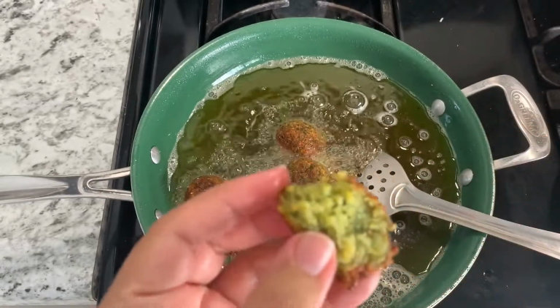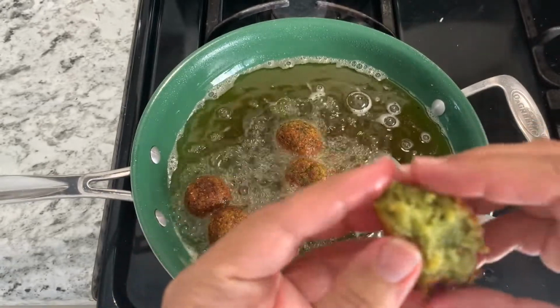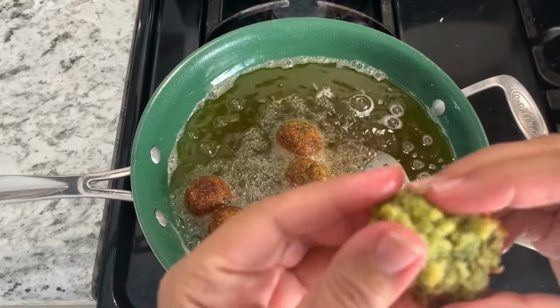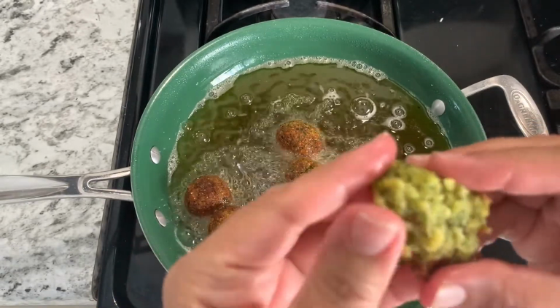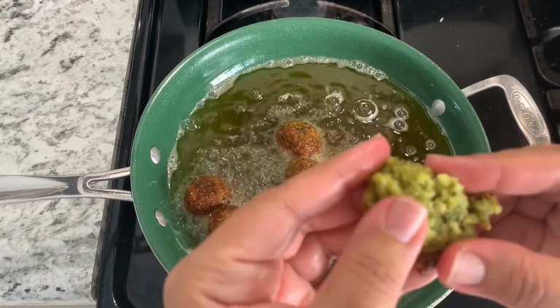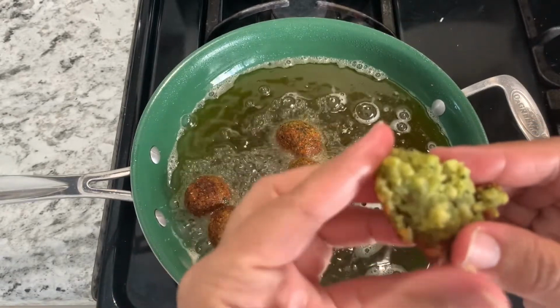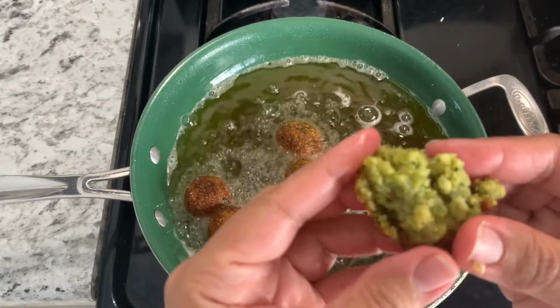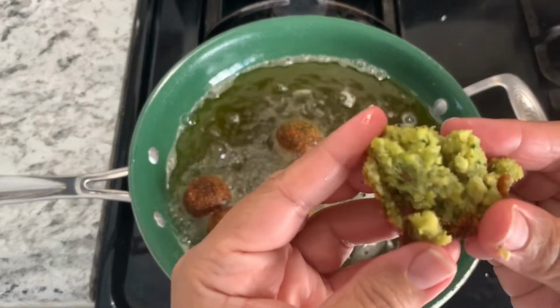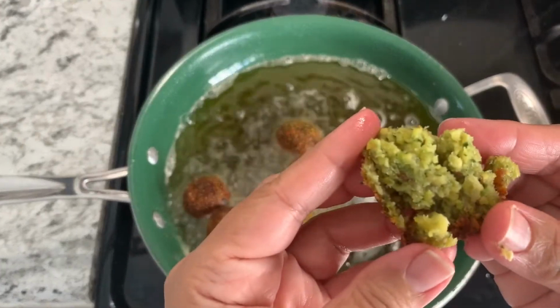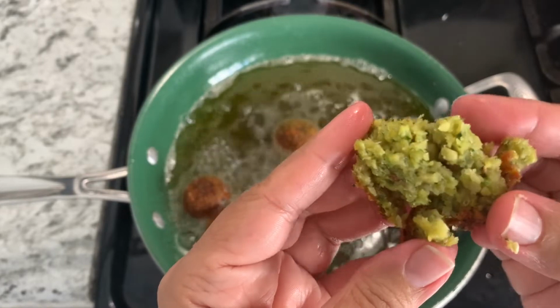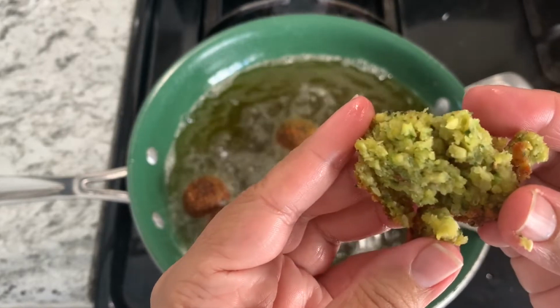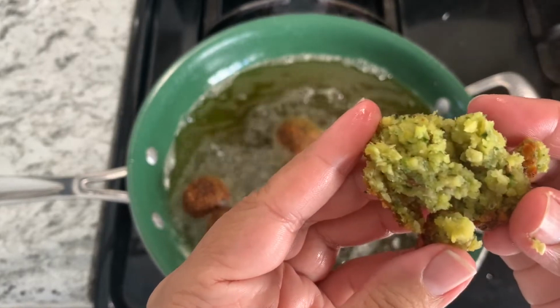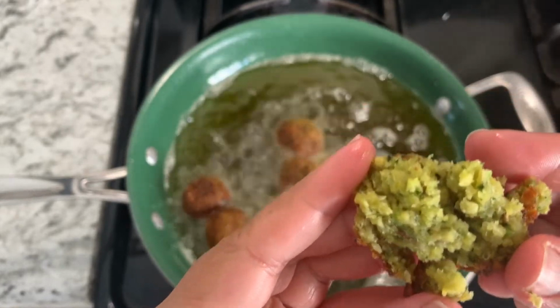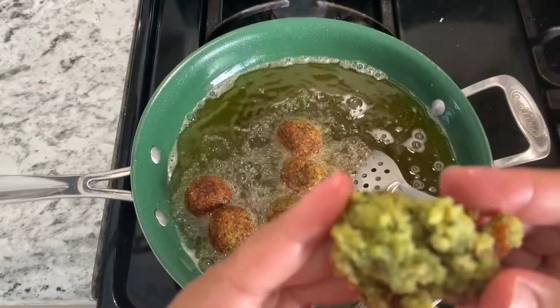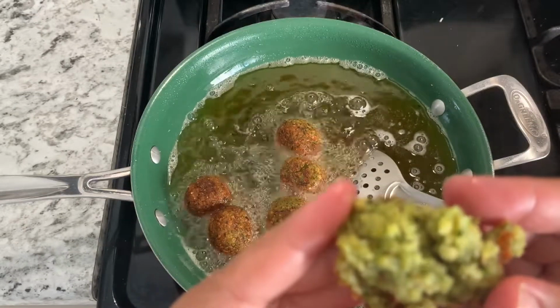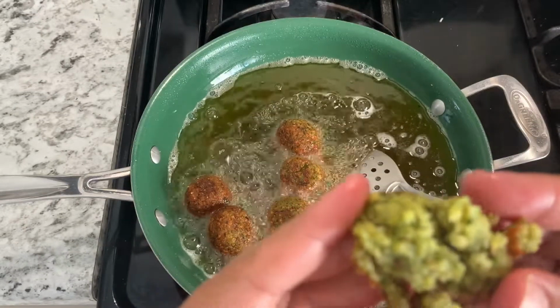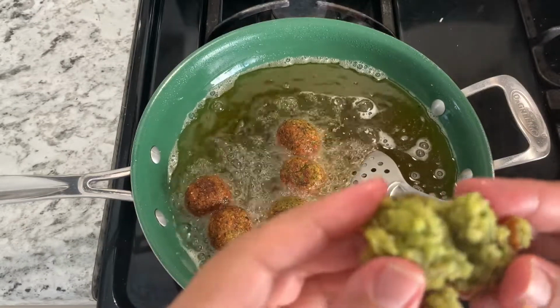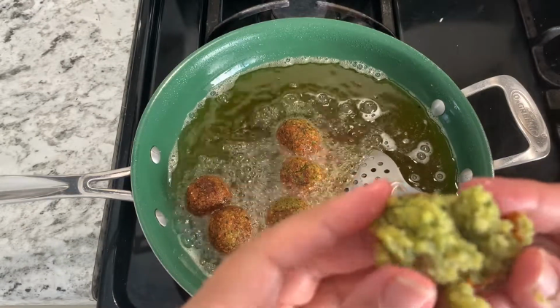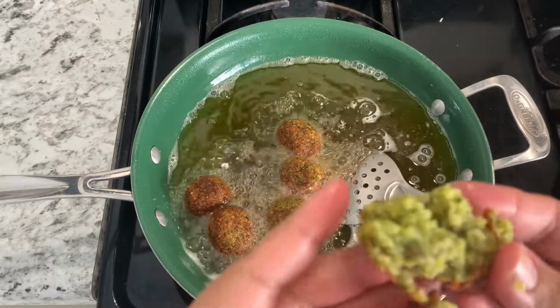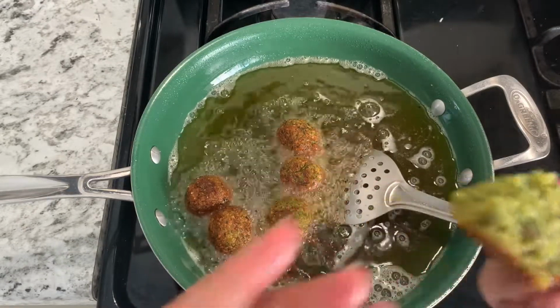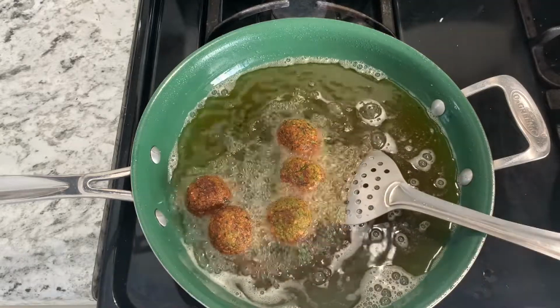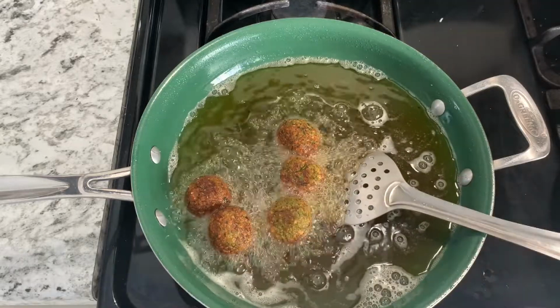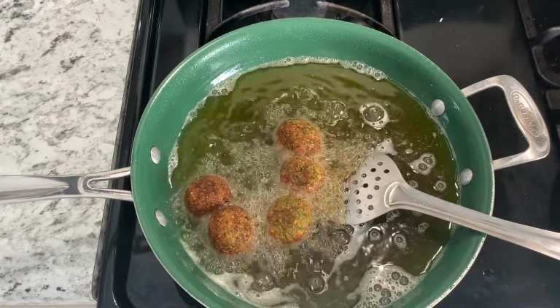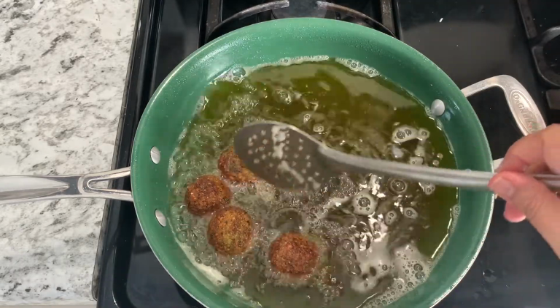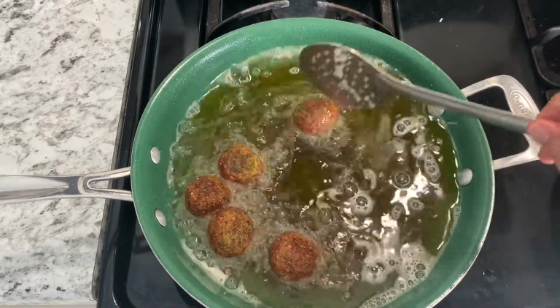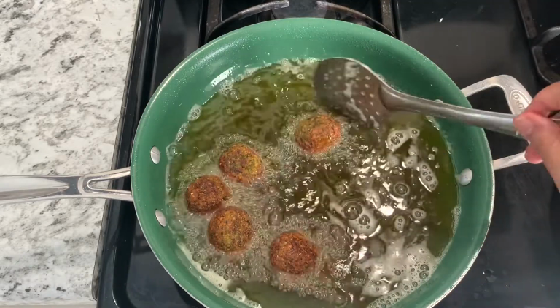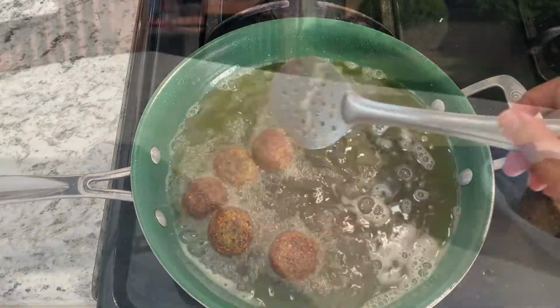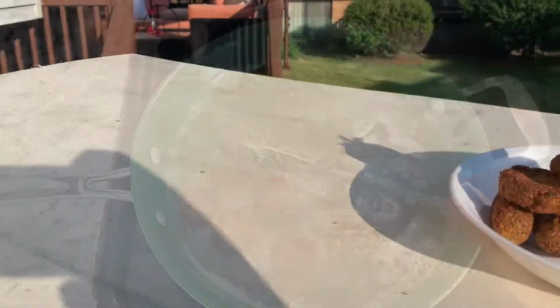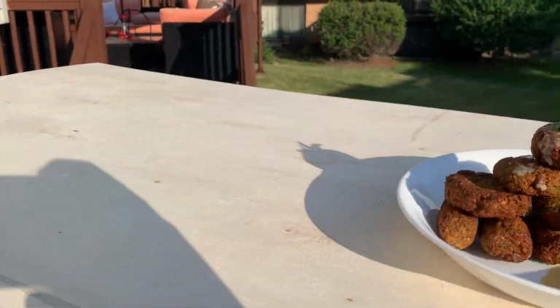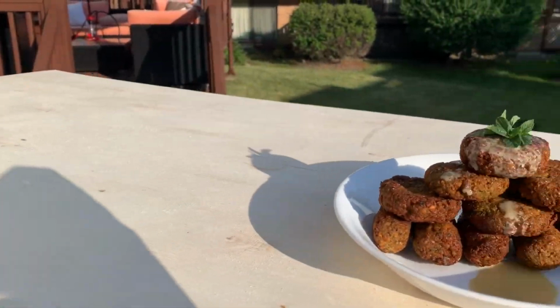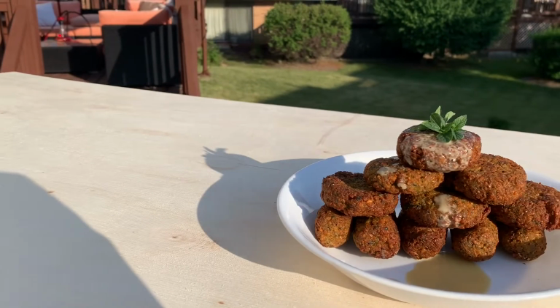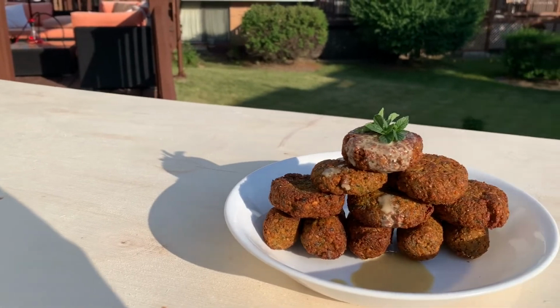This is a snack you must make. You can serve it in a pita pocket, in a sandwich with some hummus, as an hors d'oeuvre — you can make smaller sizes — really, you can do anything you want with it.